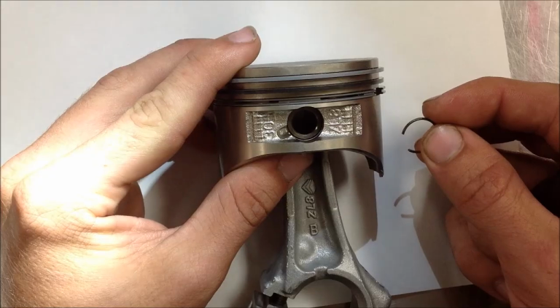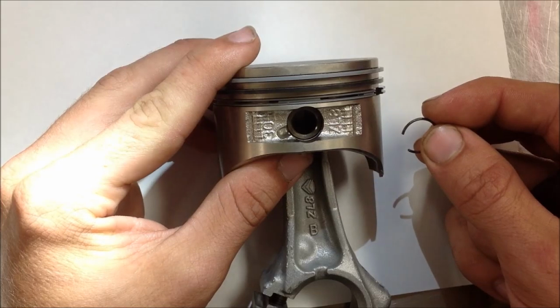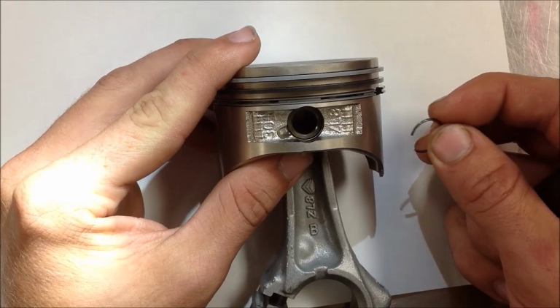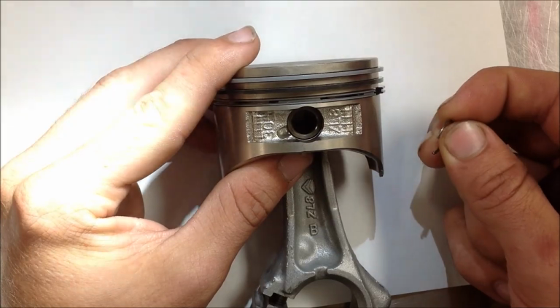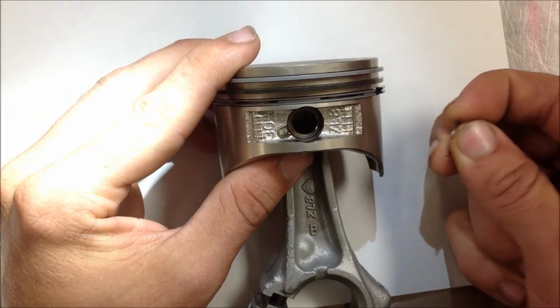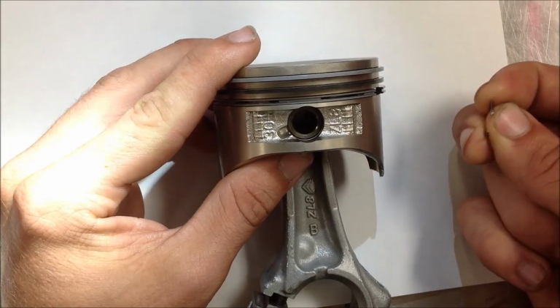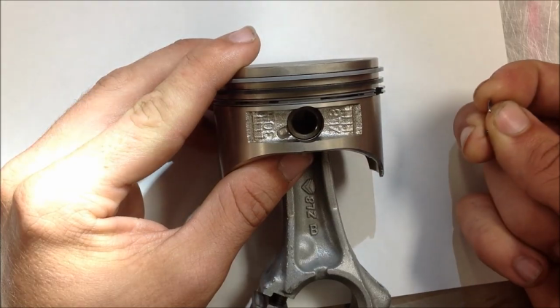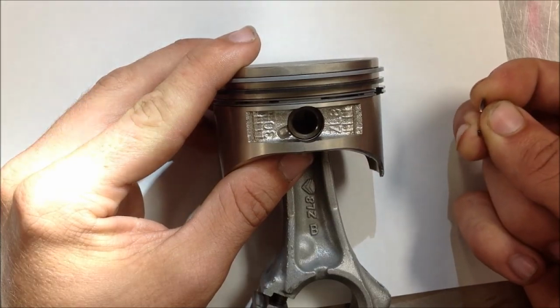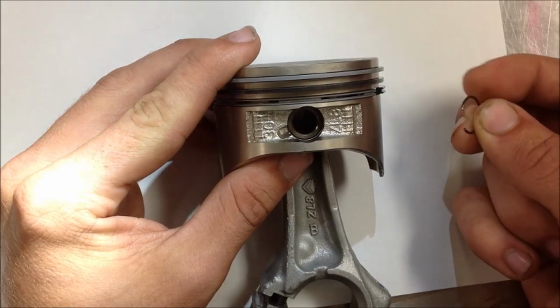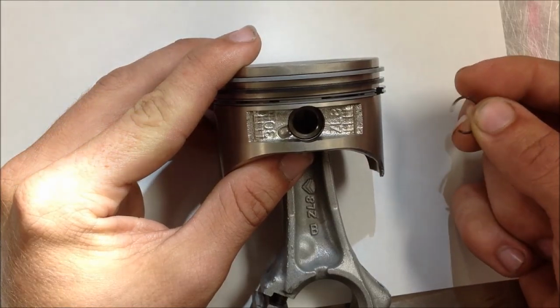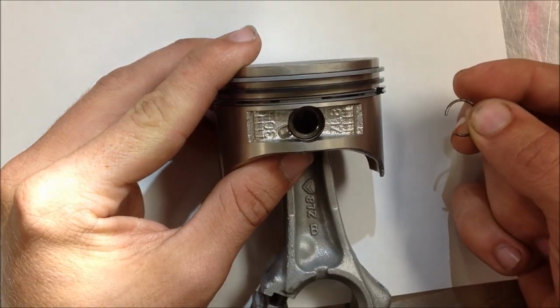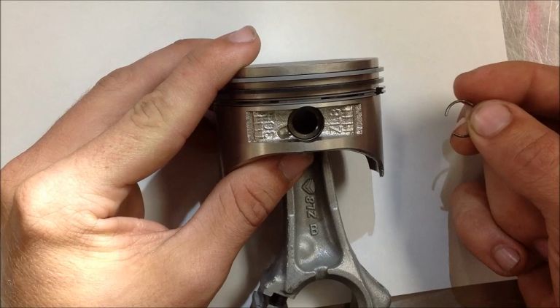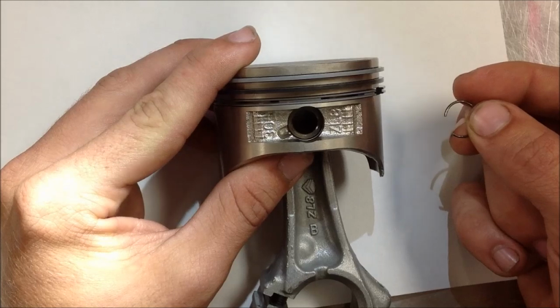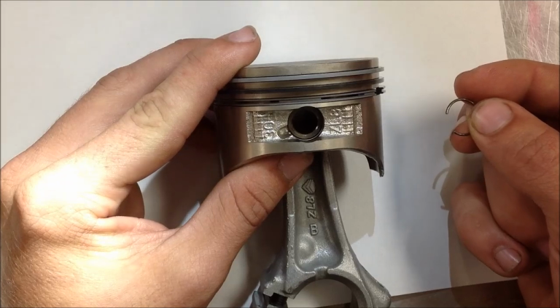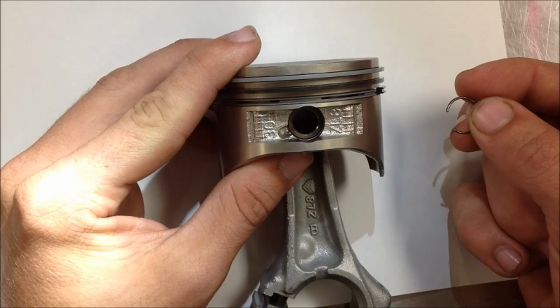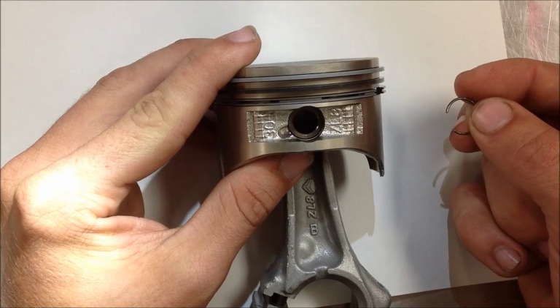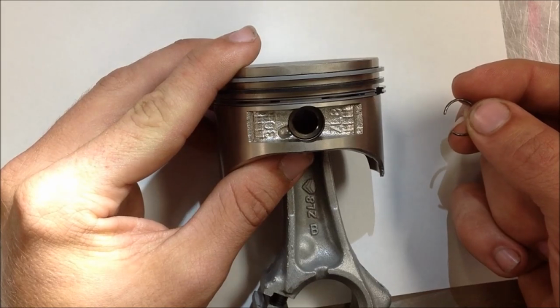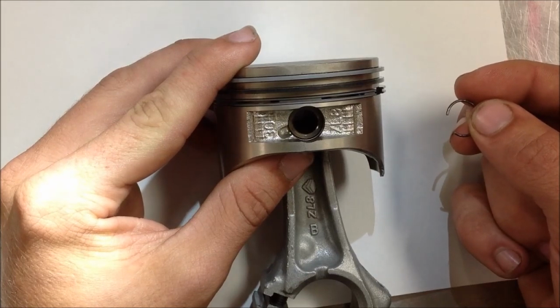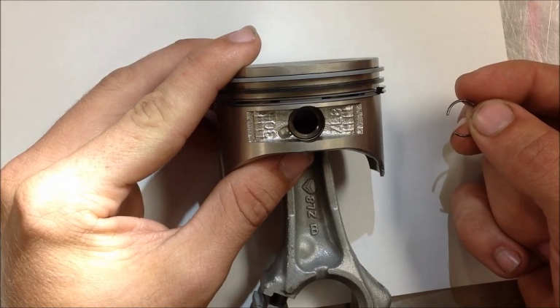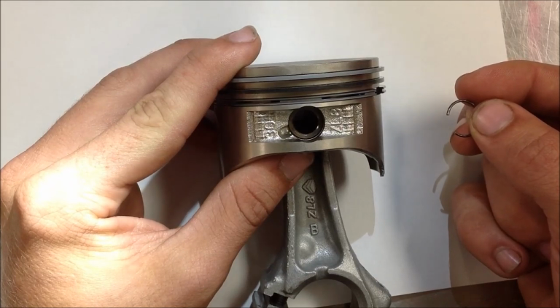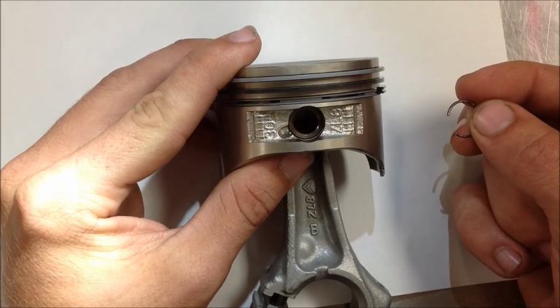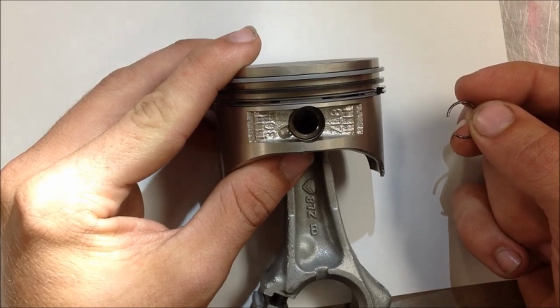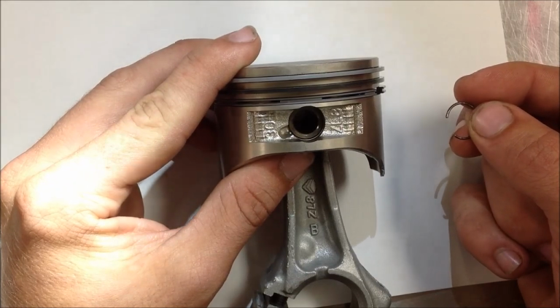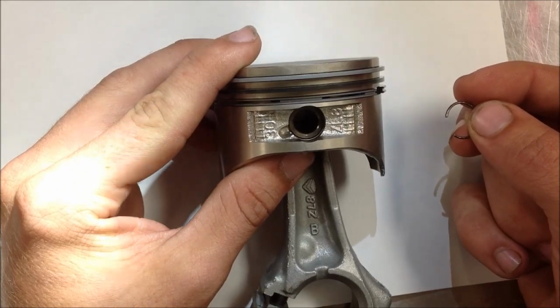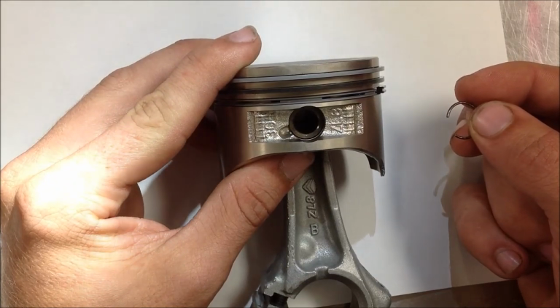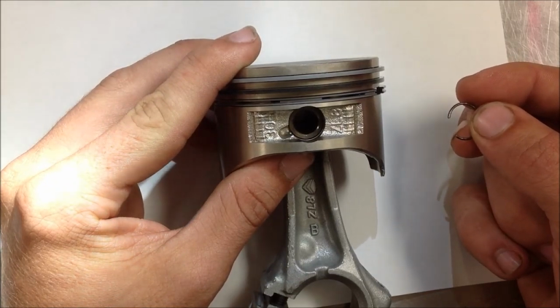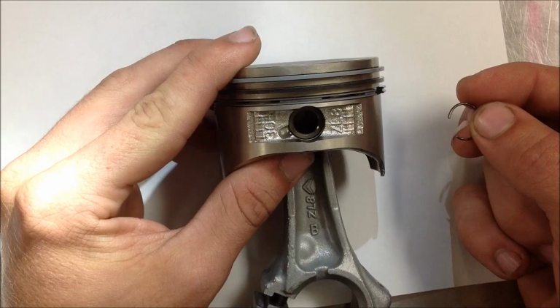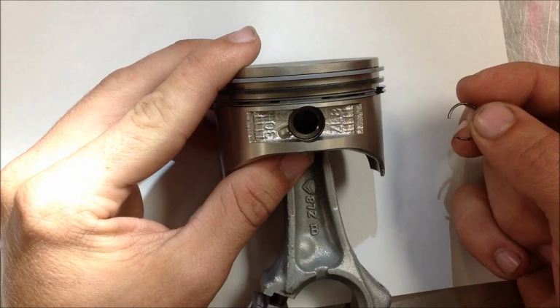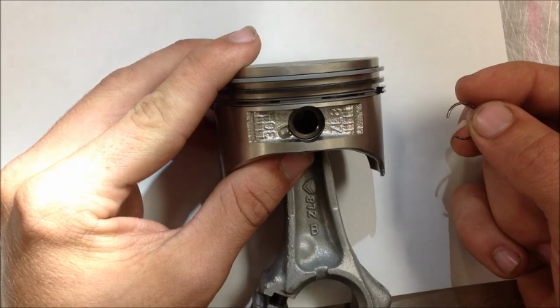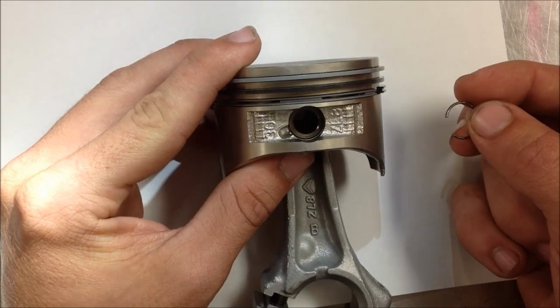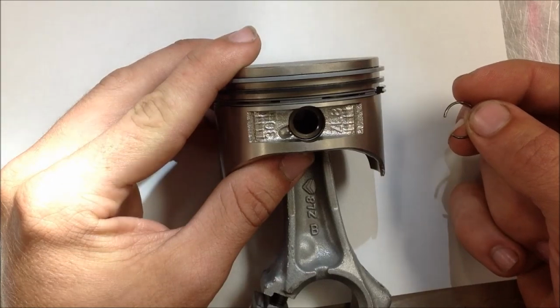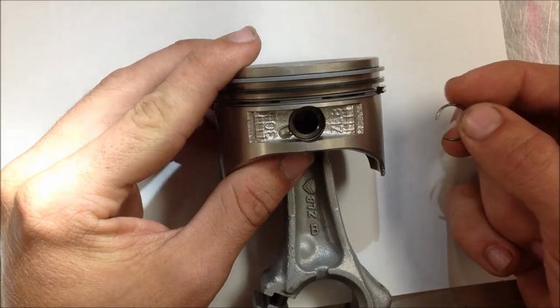Alright, we're at Western Iowa Tech here today, and one of our students, Brock, had a bit of success in installing a wrist pin clip in a little bit different method than we've used in our other training materials. So go ahead, Brock.